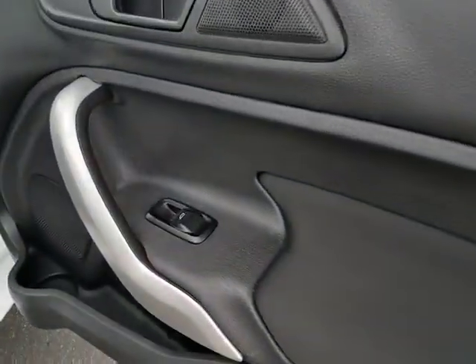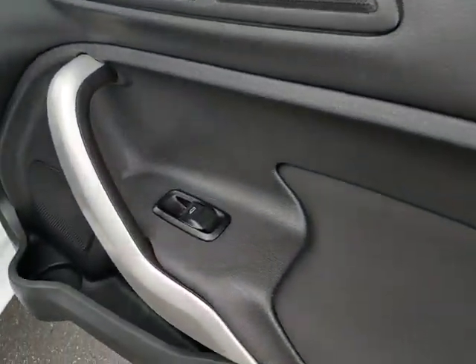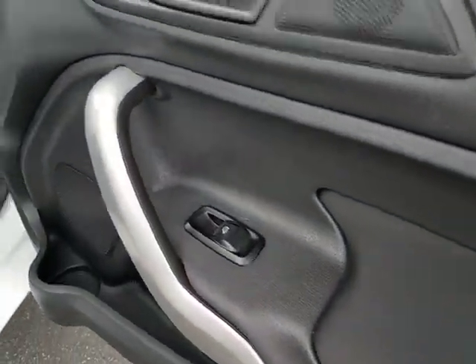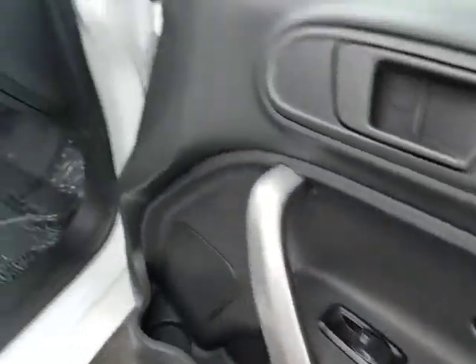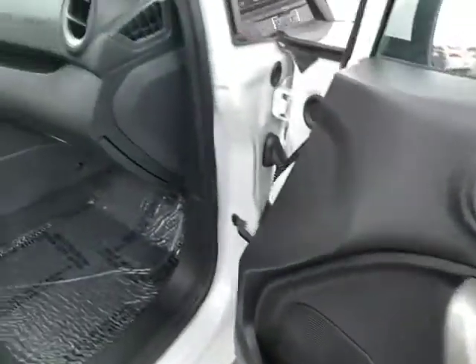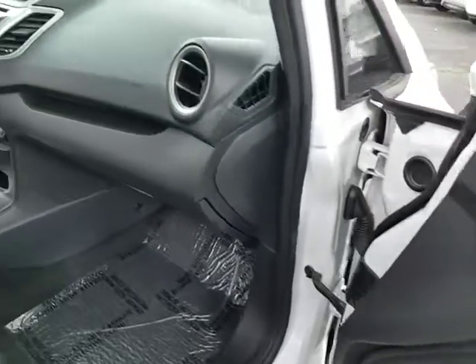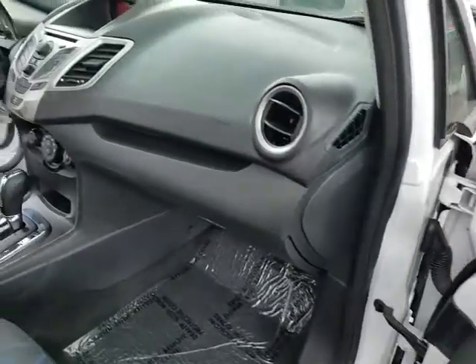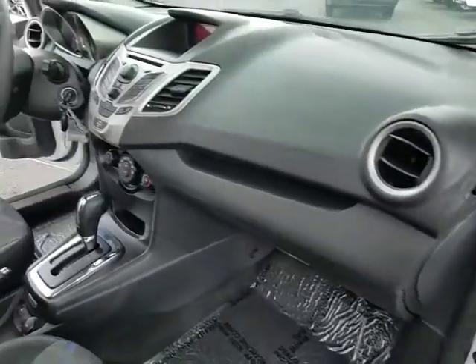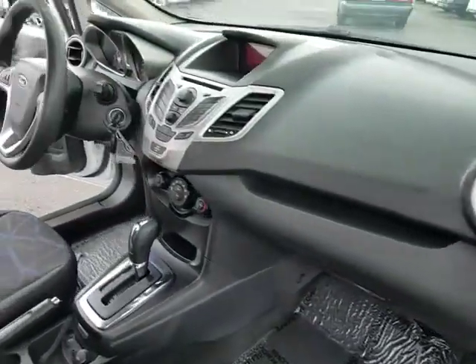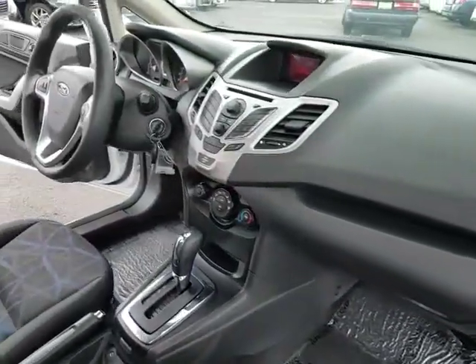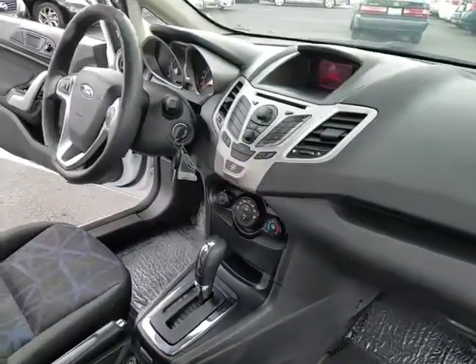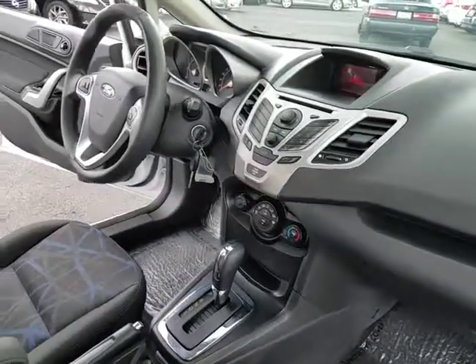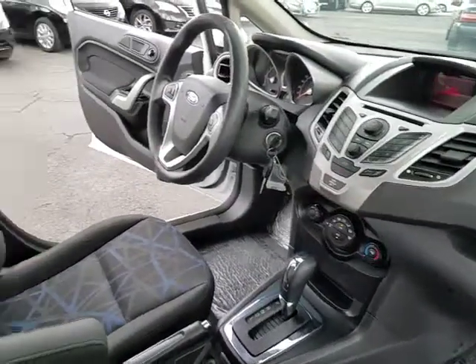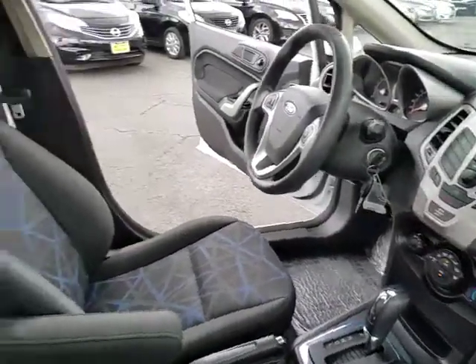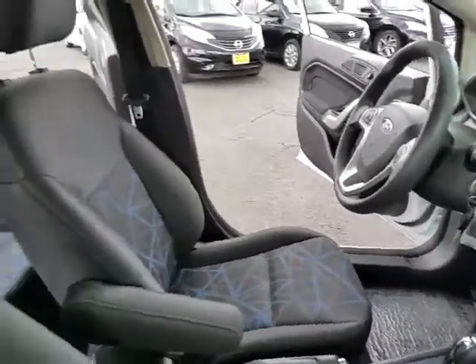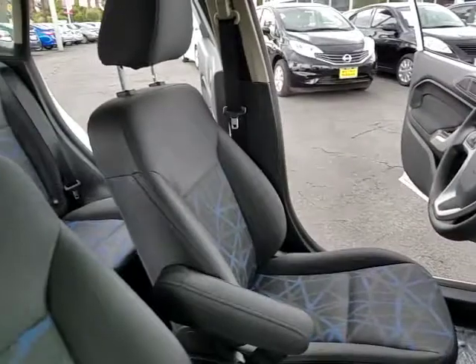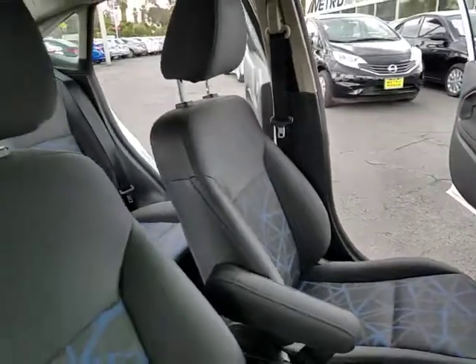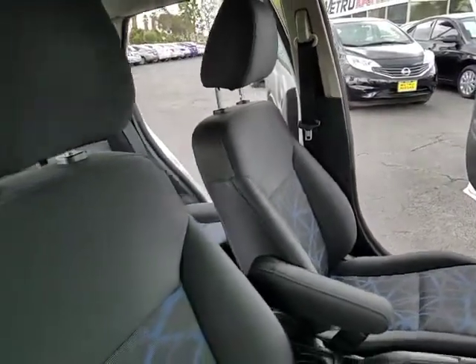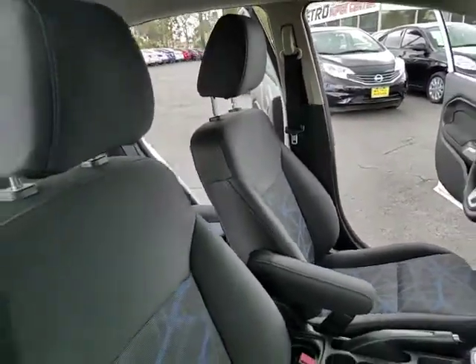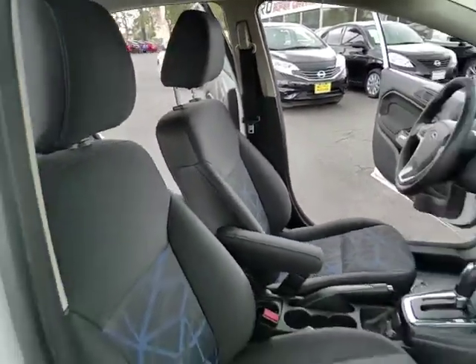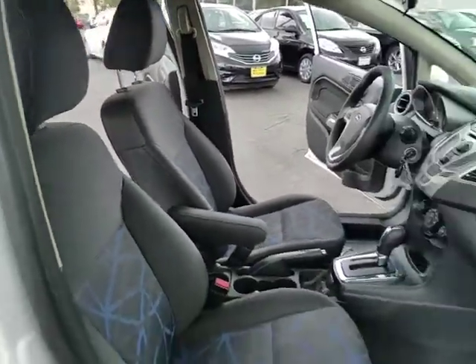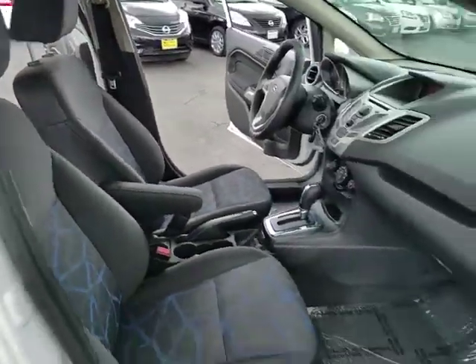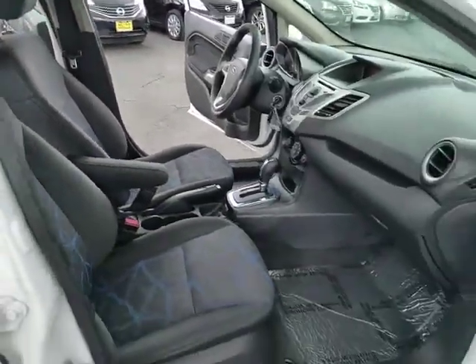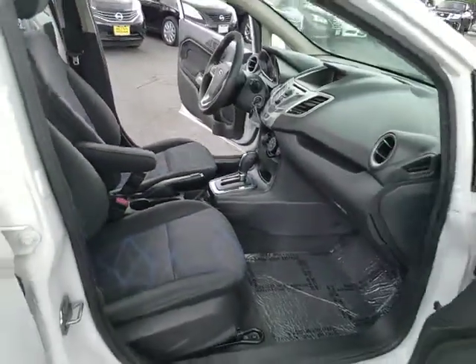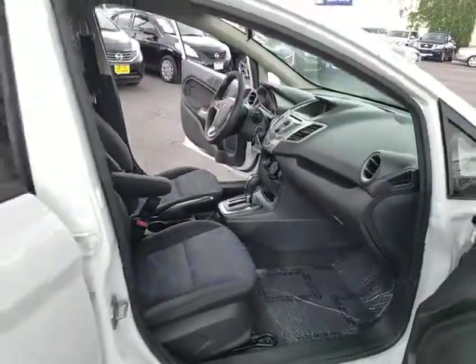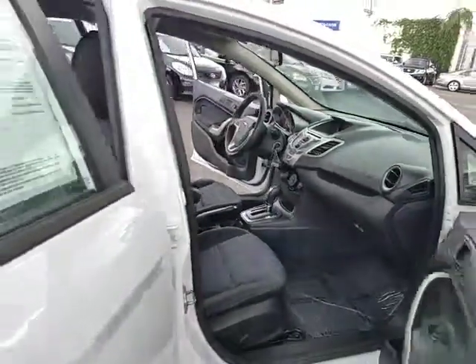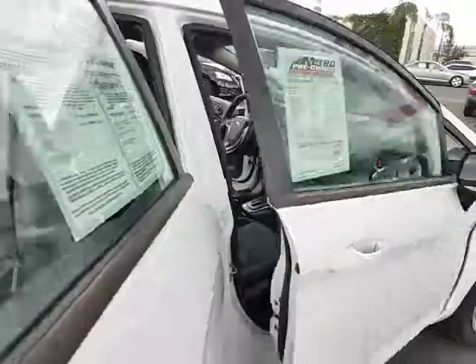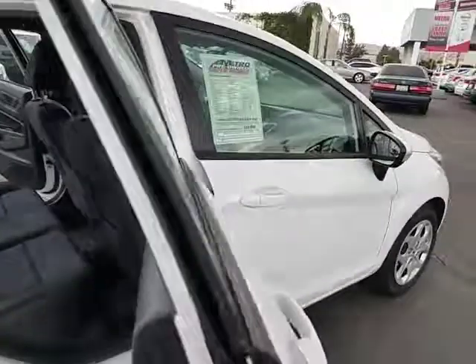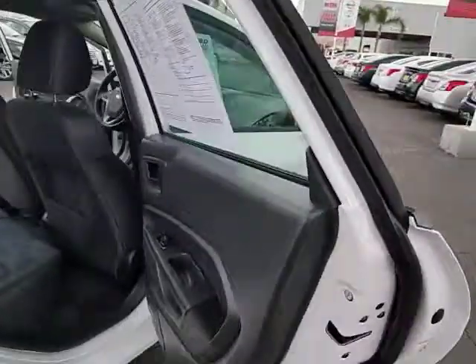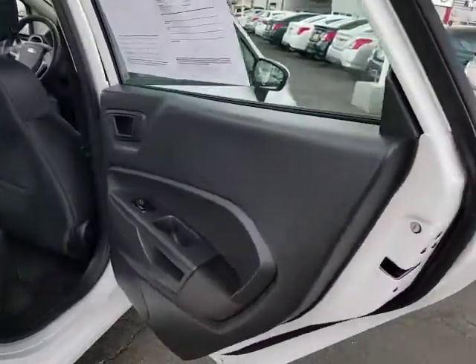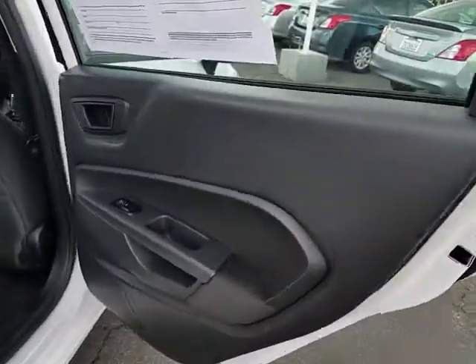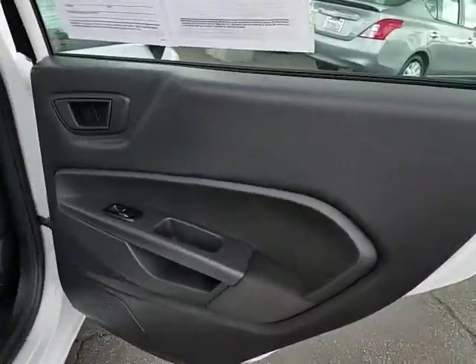Stability control, anti-lock braking system, keyless entry, traction control, steering wheel audio controls, Bluetooth, power steering, adjustable steering wheel, cruise control, floor mats, rear defrost, AM-FM stereo radio, front-wheel drive.